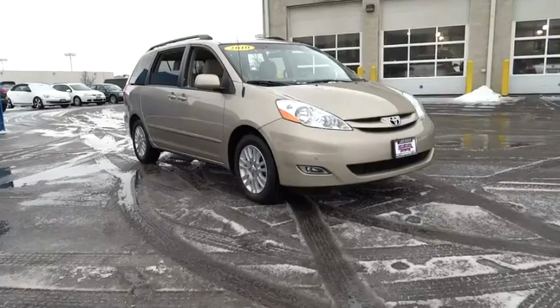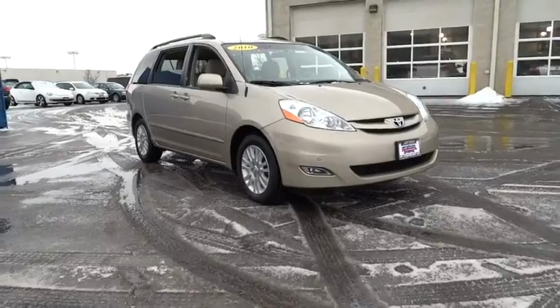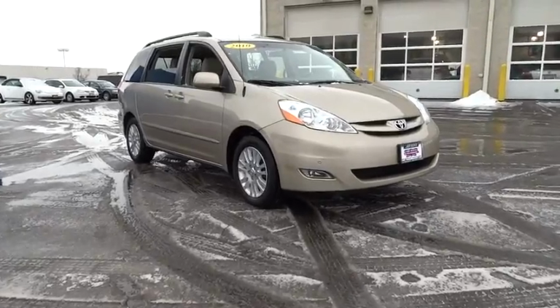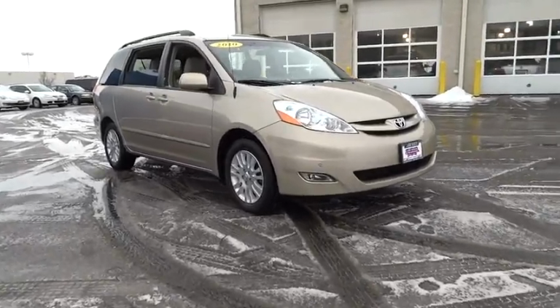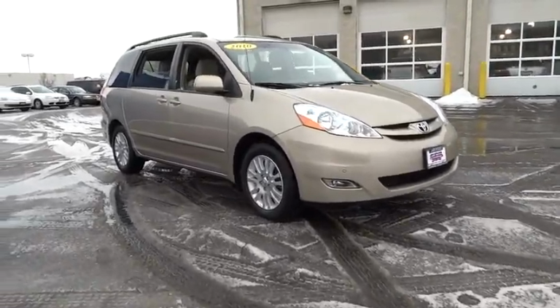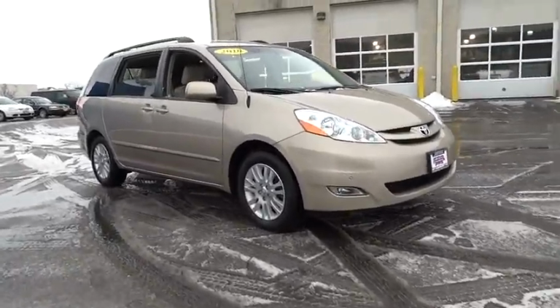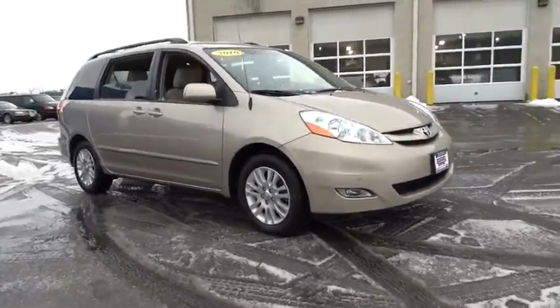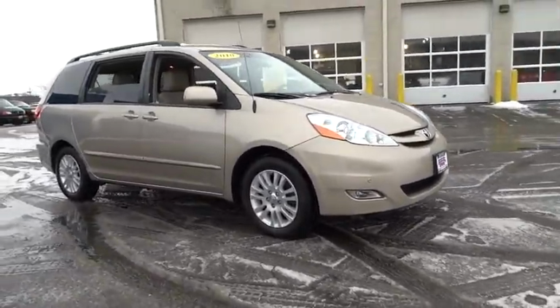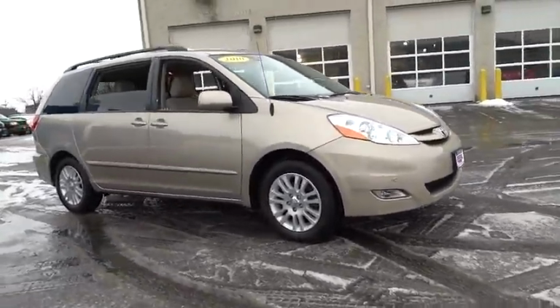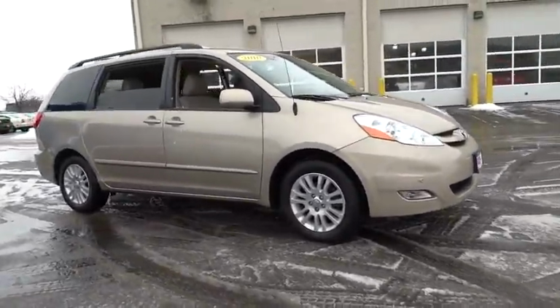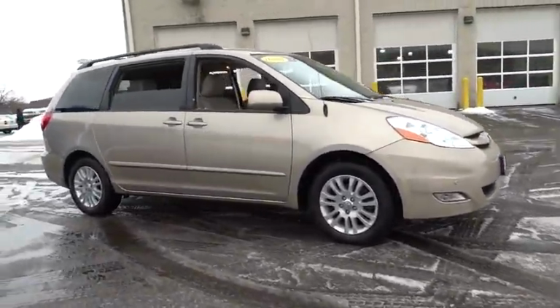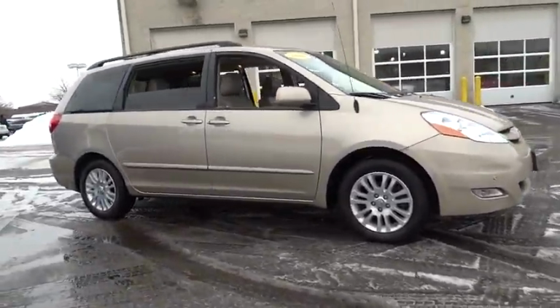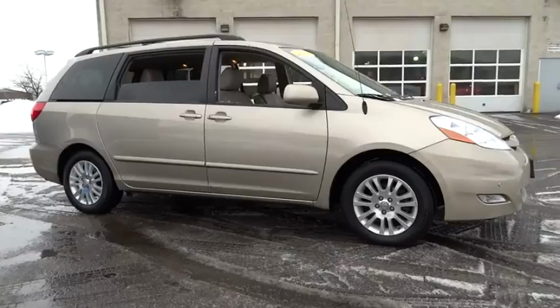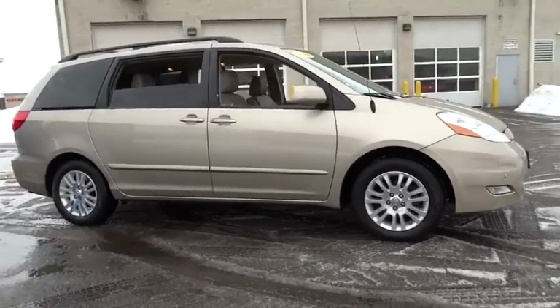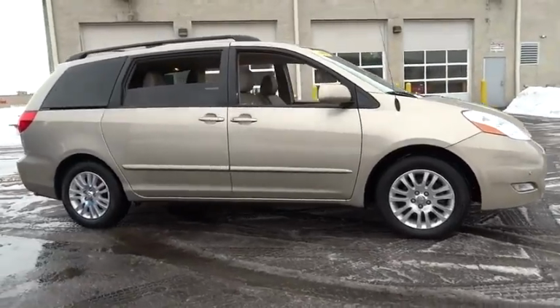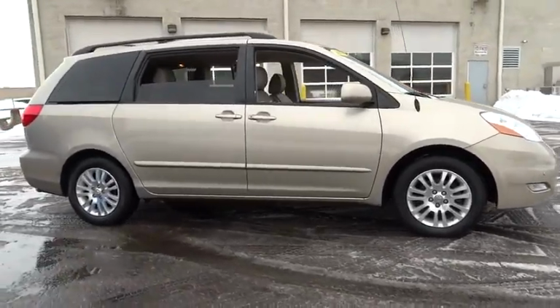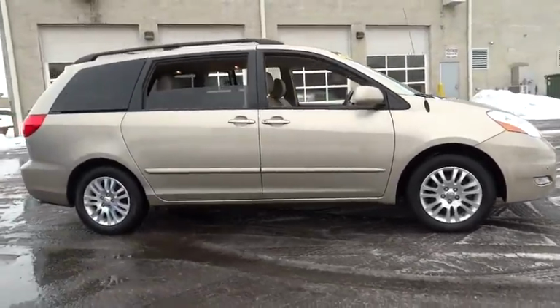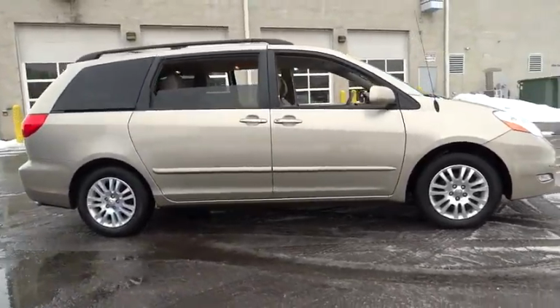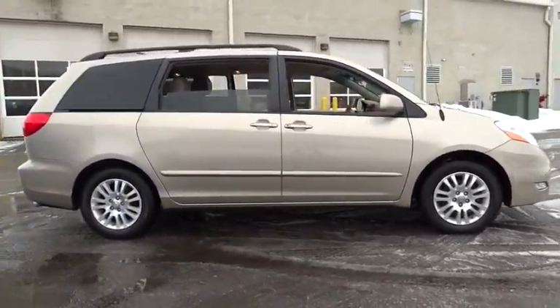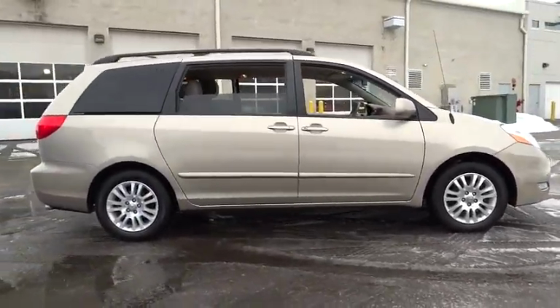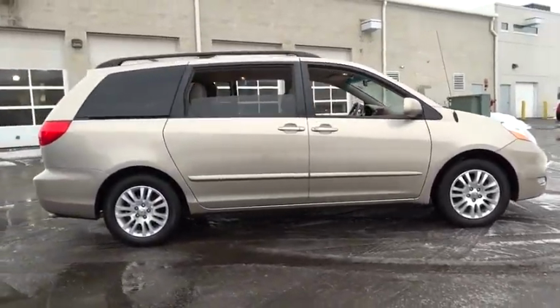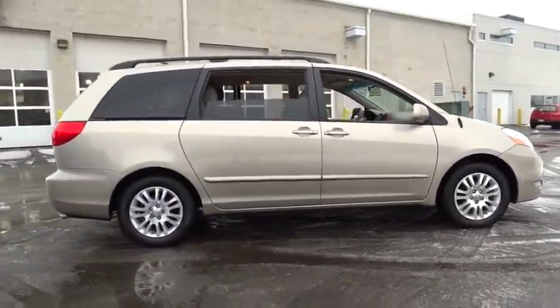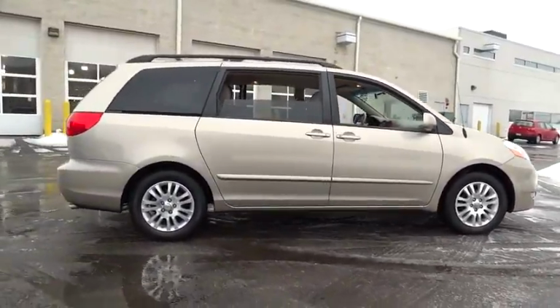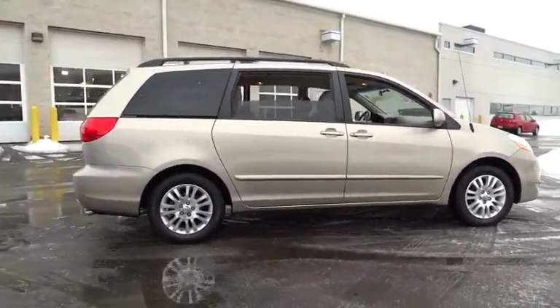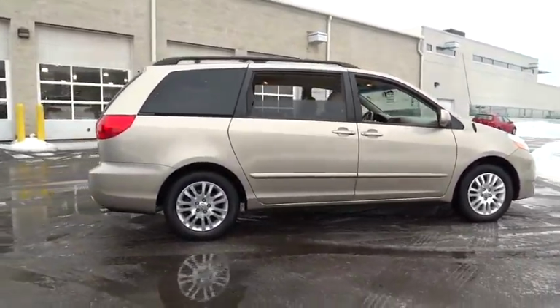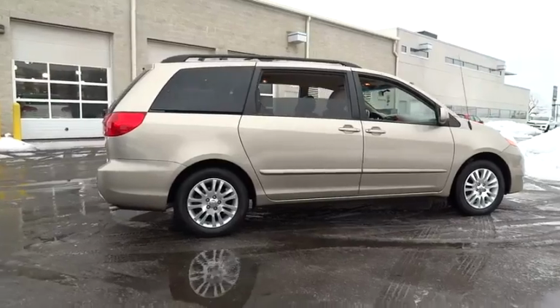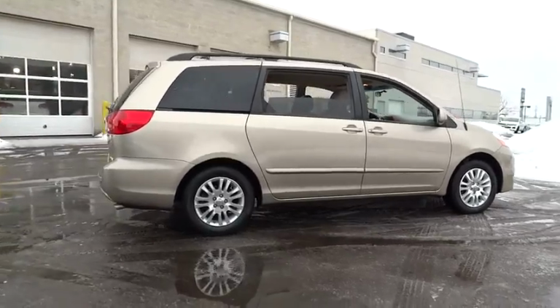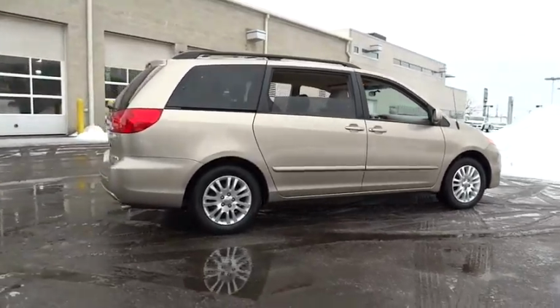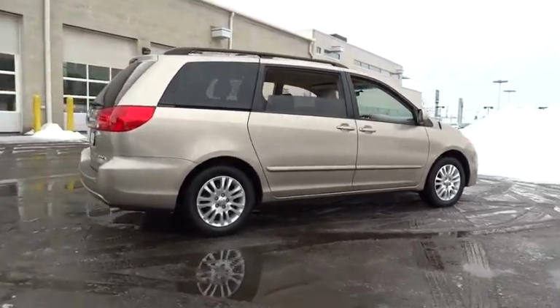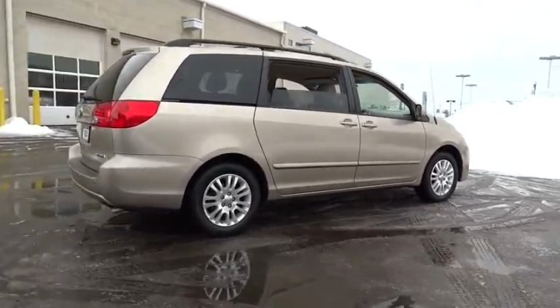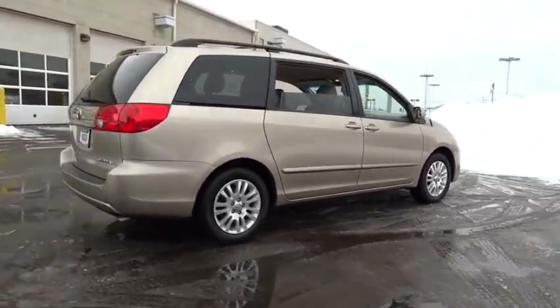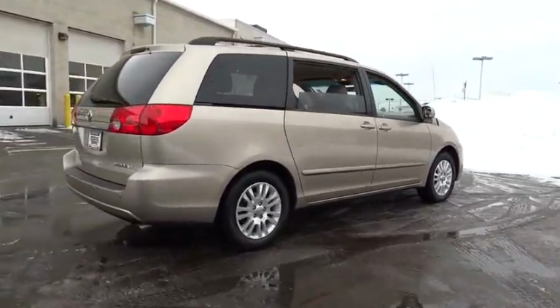2010 Sienna. Sienna offers excellent overall quality and long-term dependability, making it a hassle-free vehicle to drive day in and day out while contributing to peace of mind on long road trips.